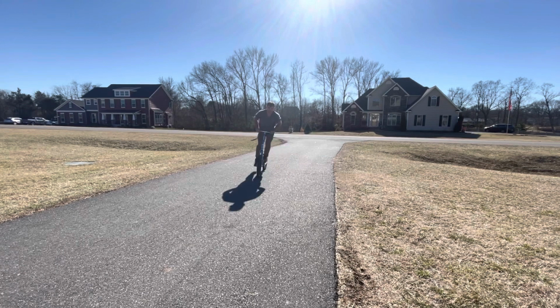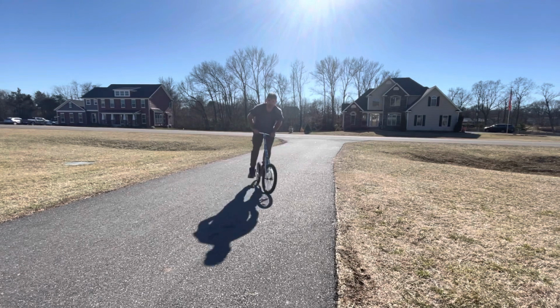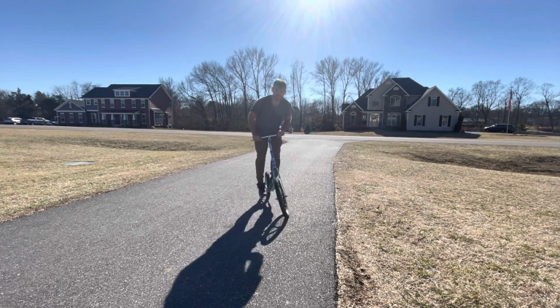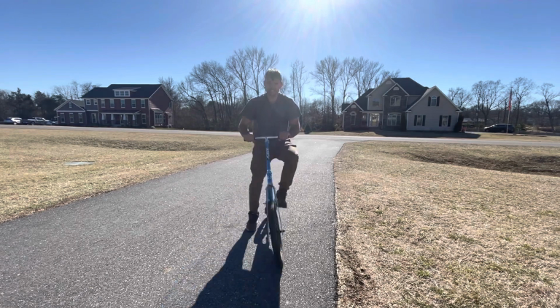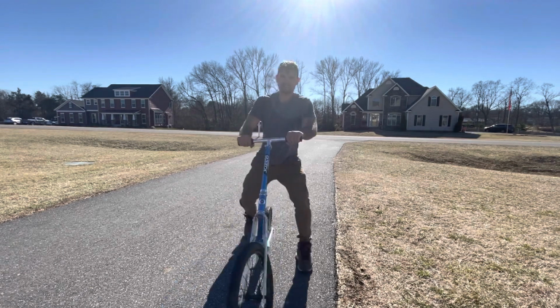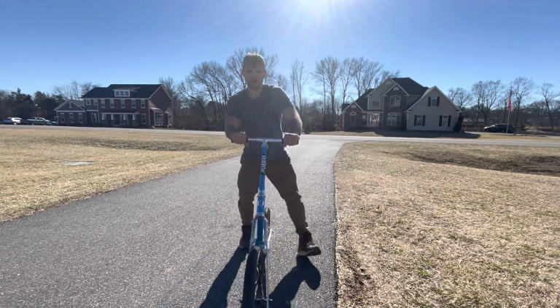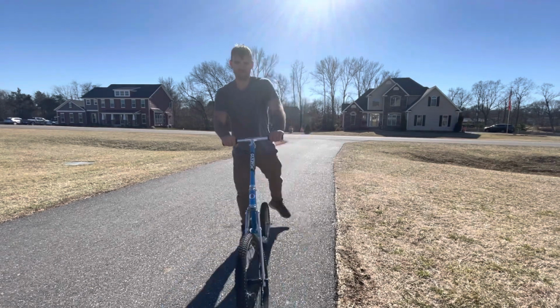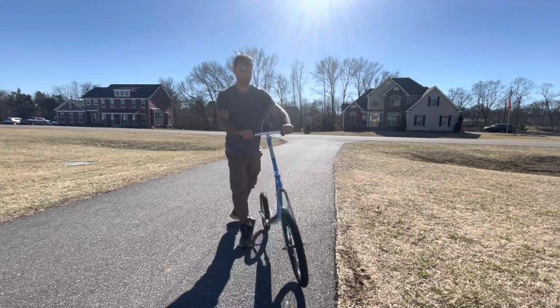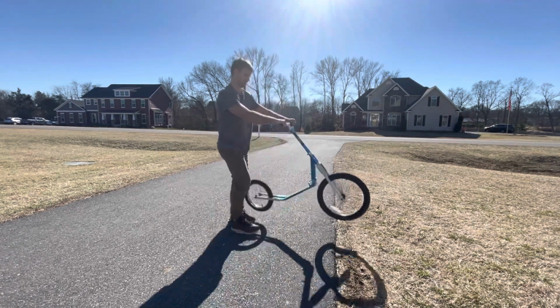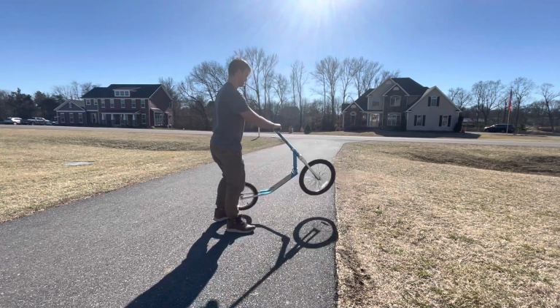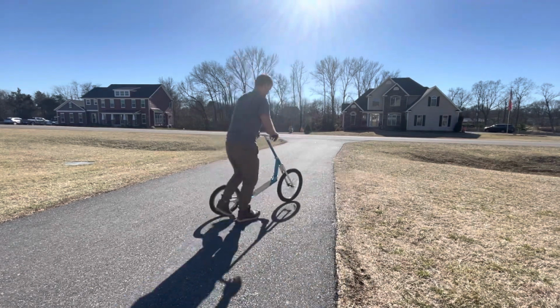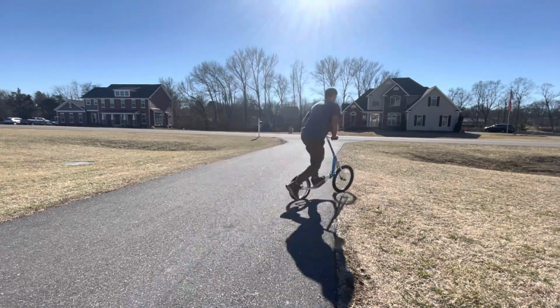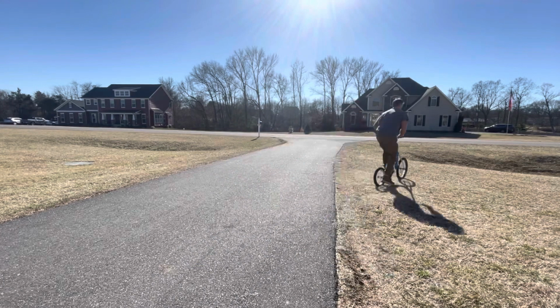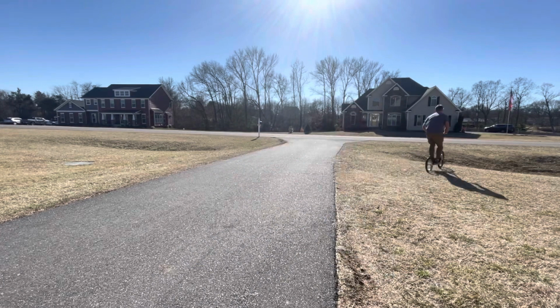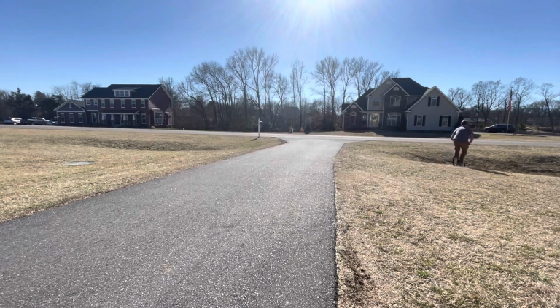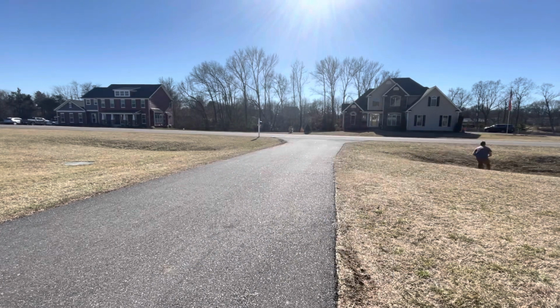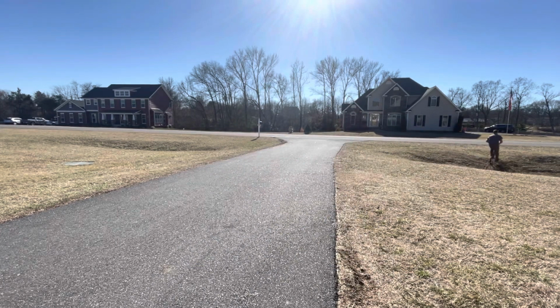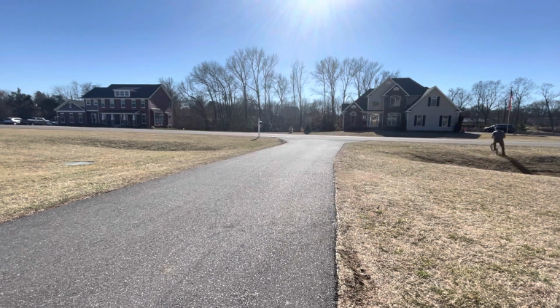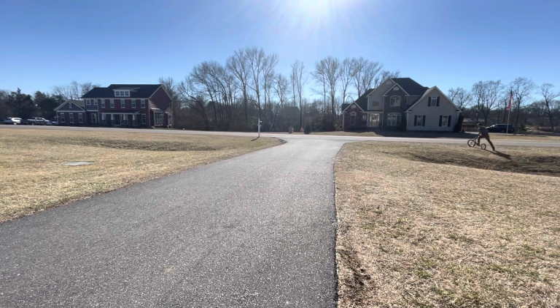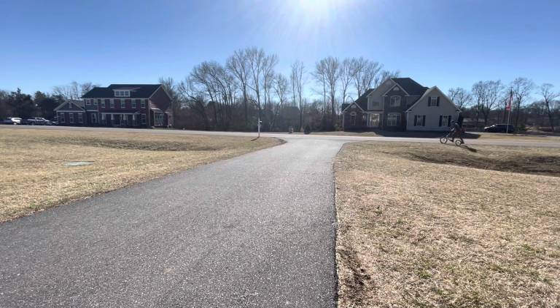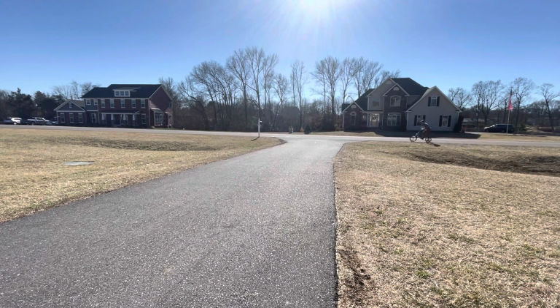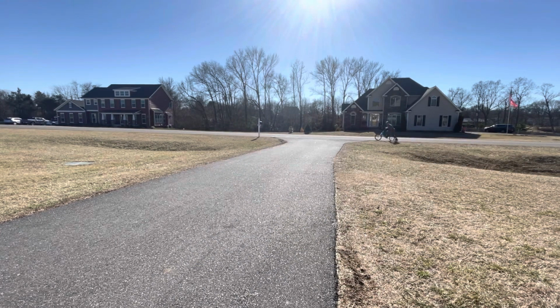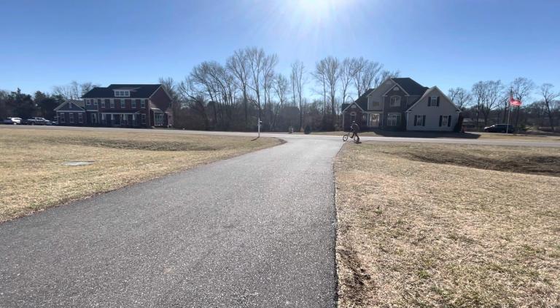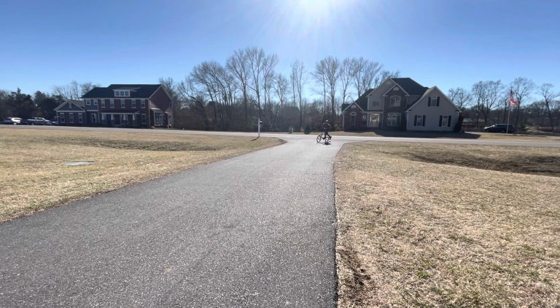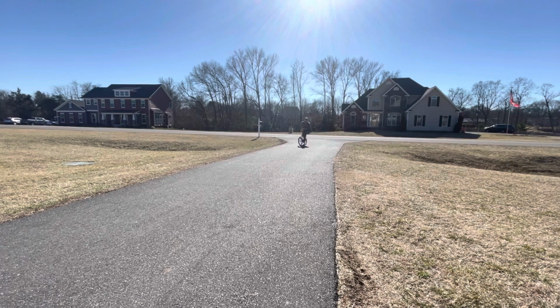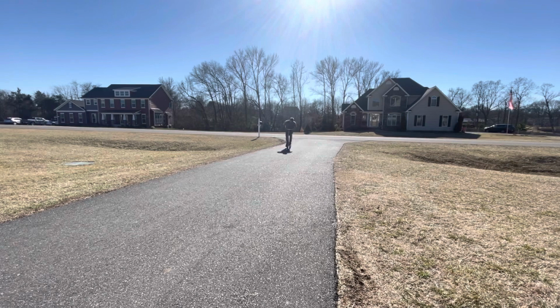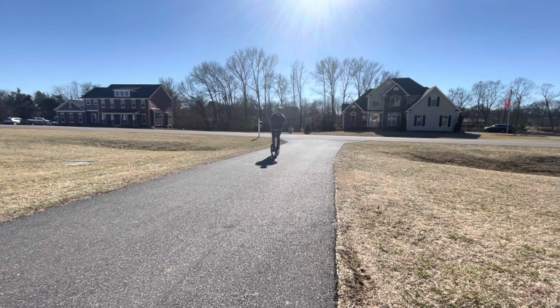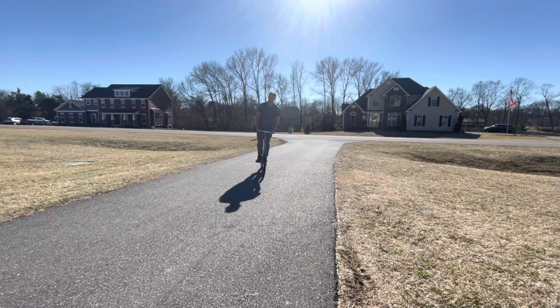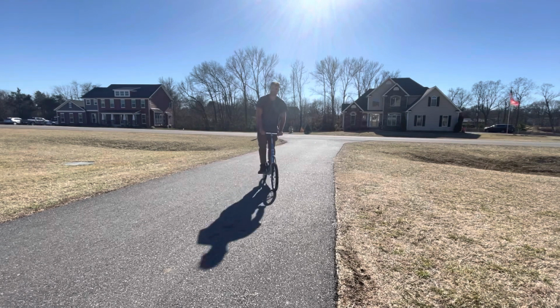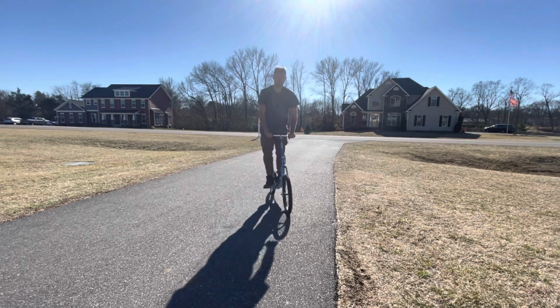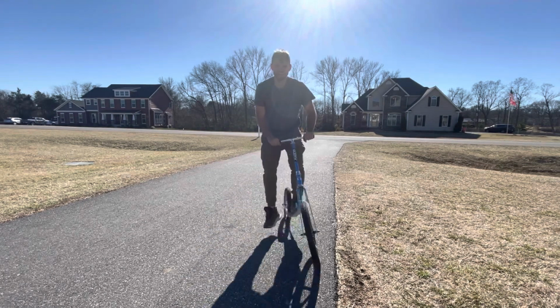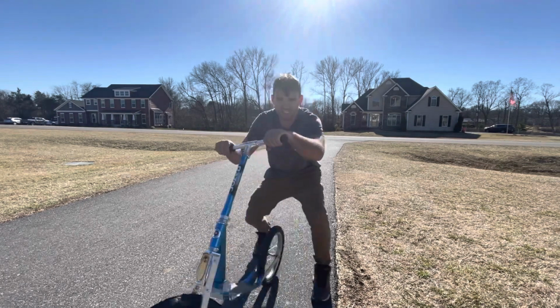The real question is: can we go off-road with it? The answer is yes.